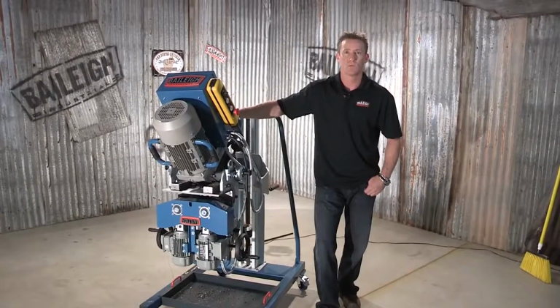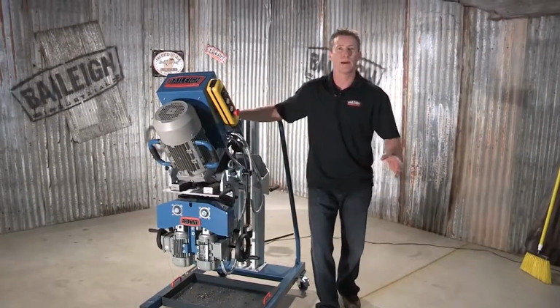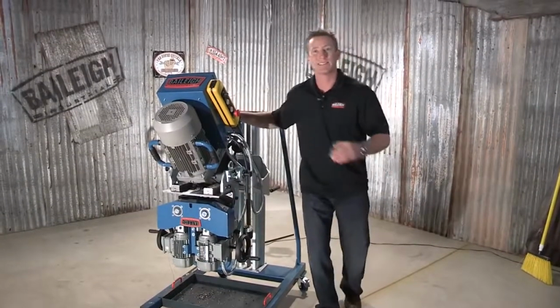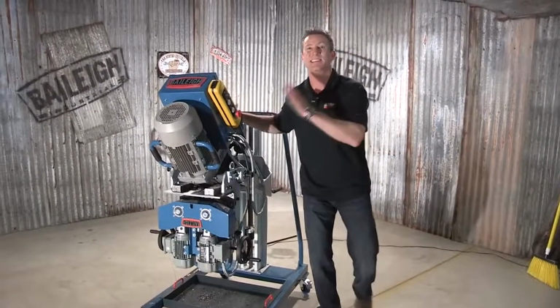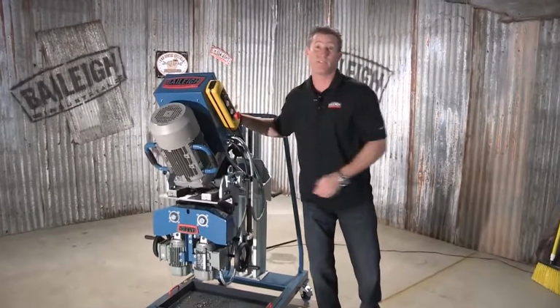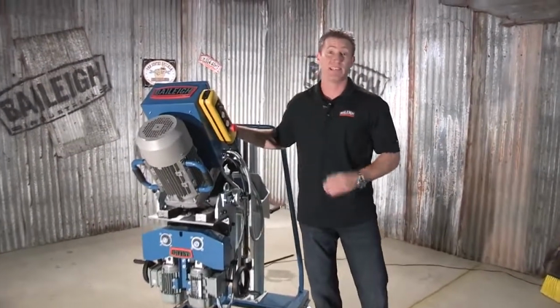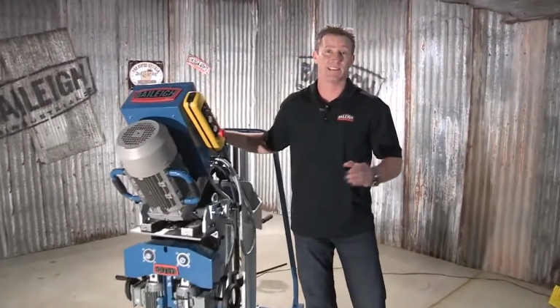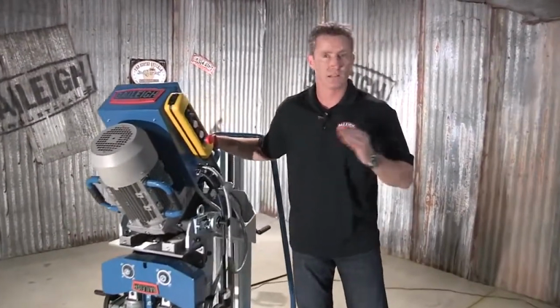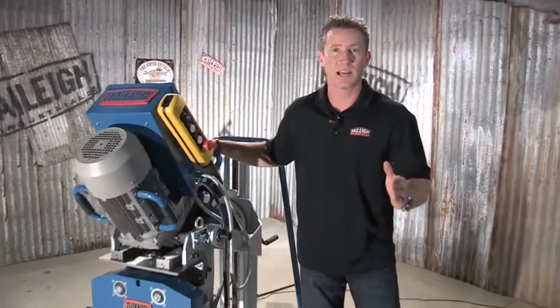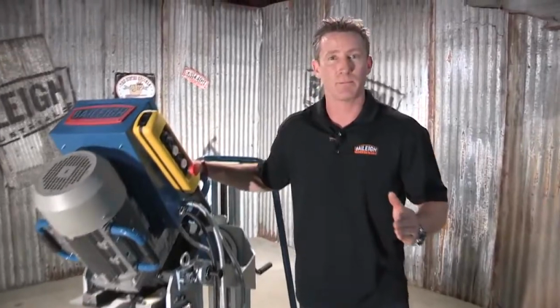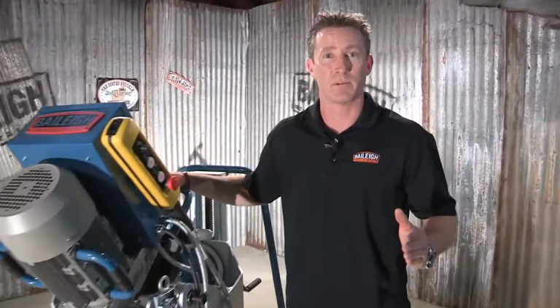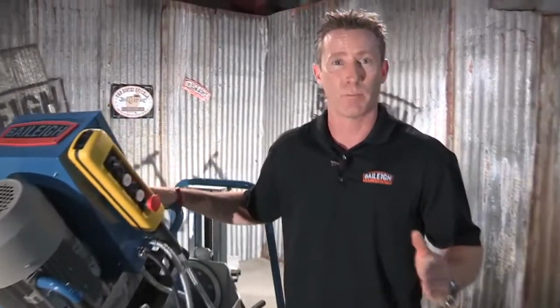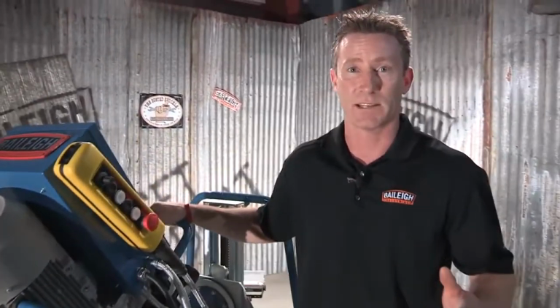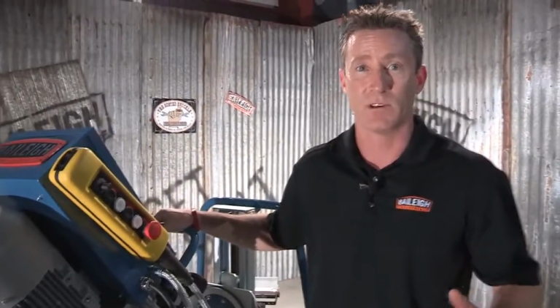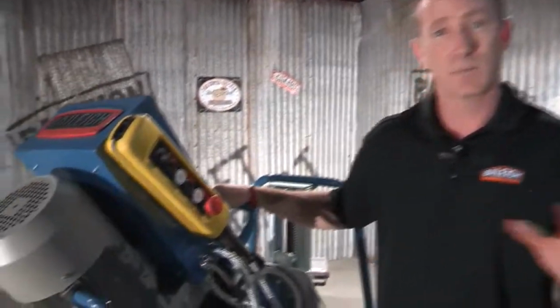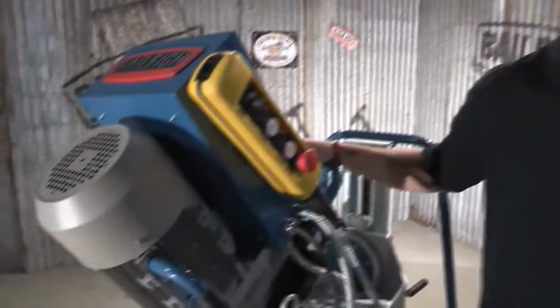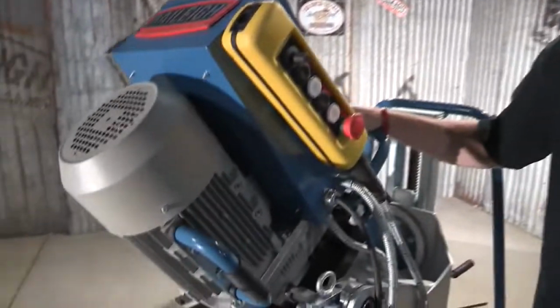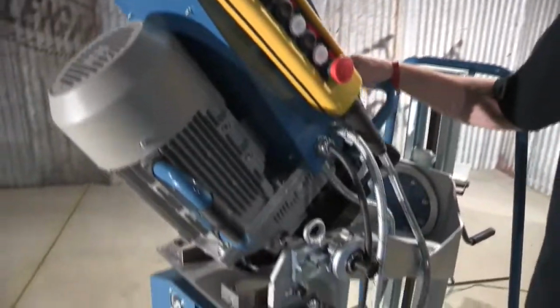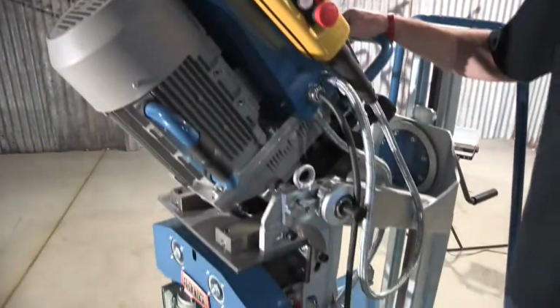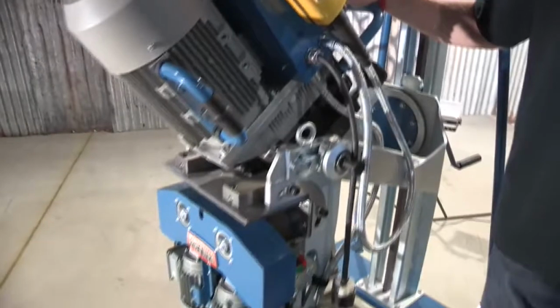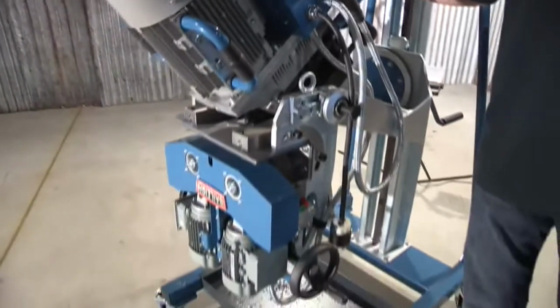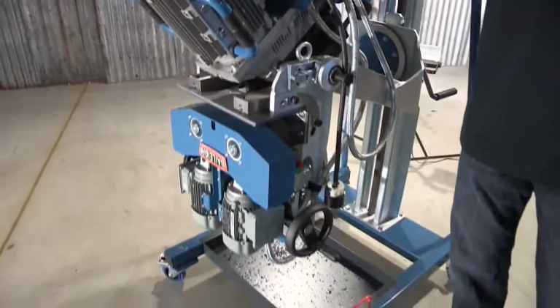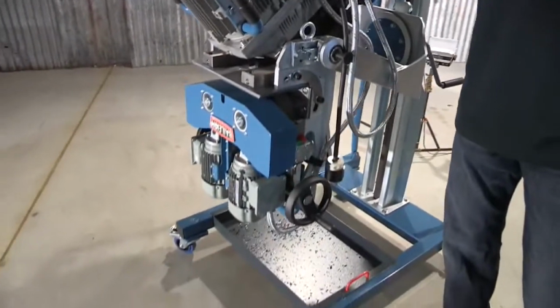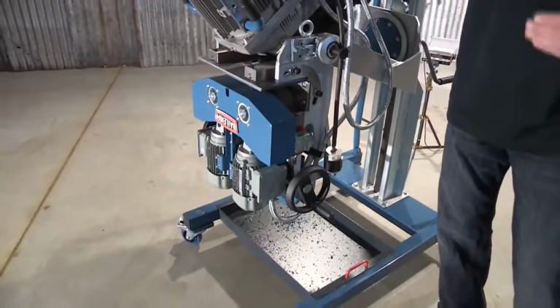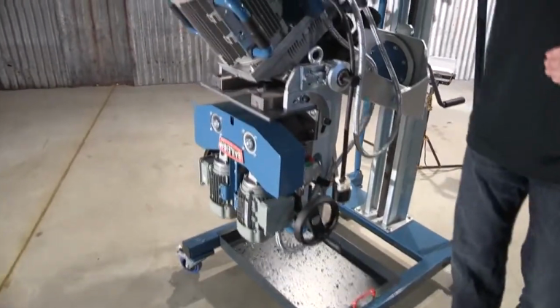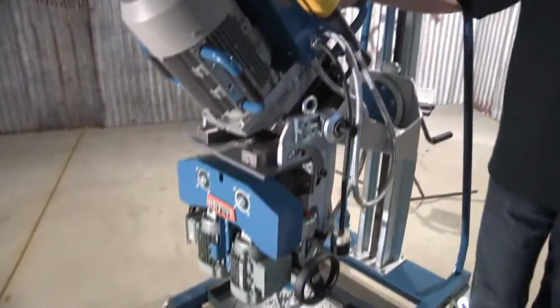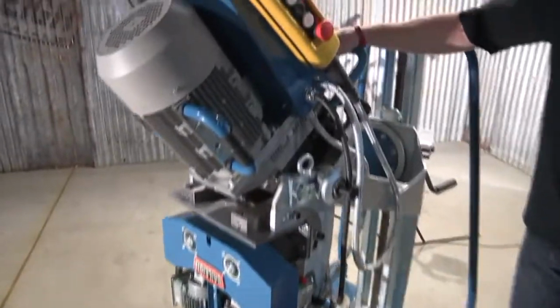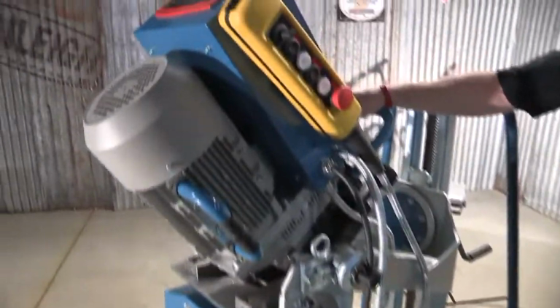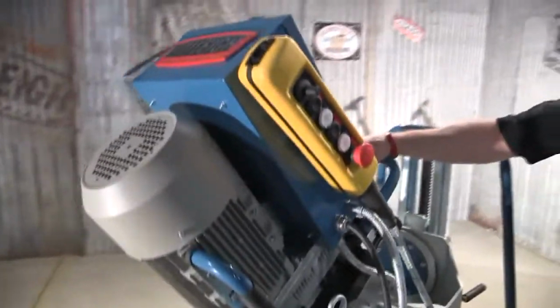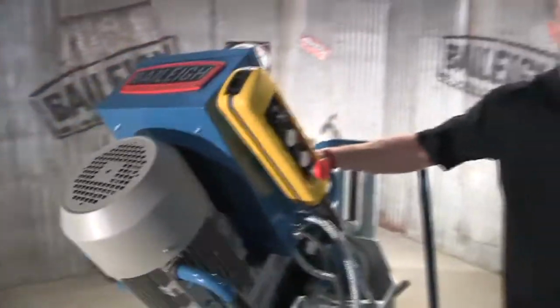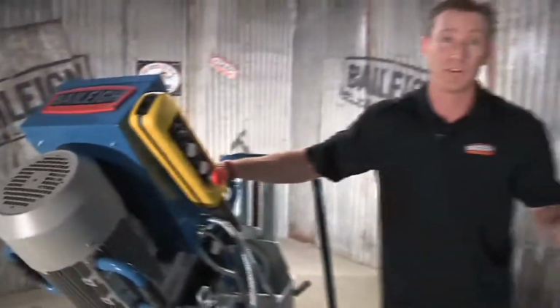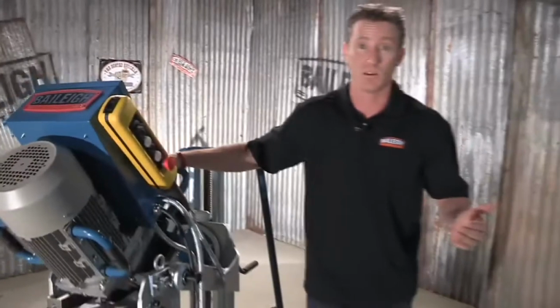Welcome back. This is the CM50DS Double-Sided Plate Beveling Machine from Bailey Industrial. This machine has a bevel capacity of 50 millimeters or 2 inches, and a varying degree angle capacity of 15 degrees up to 50 degrees.